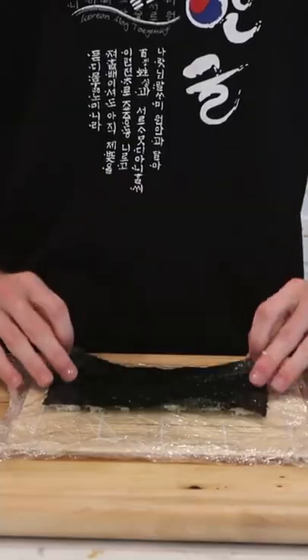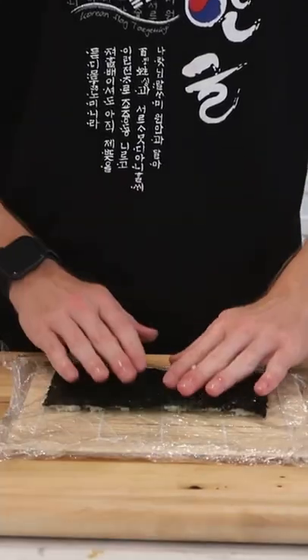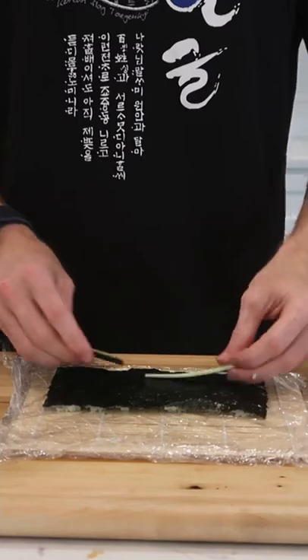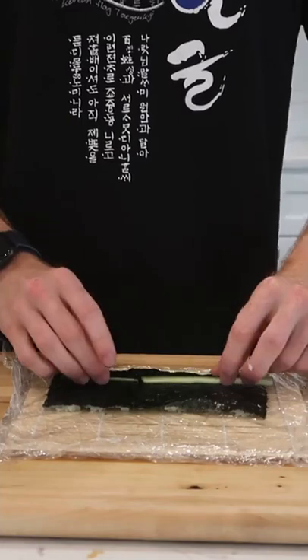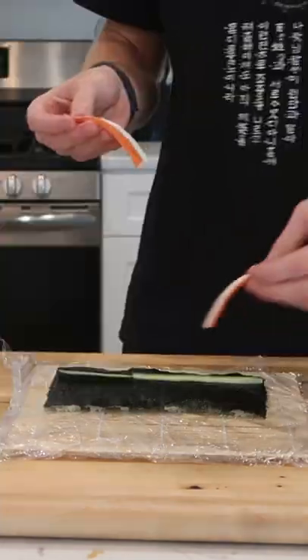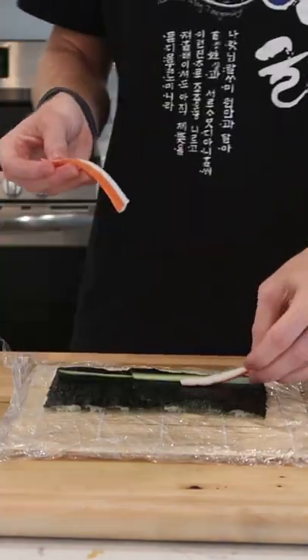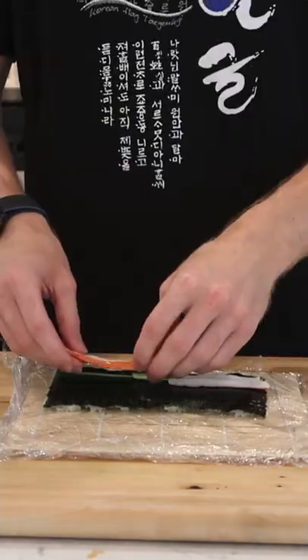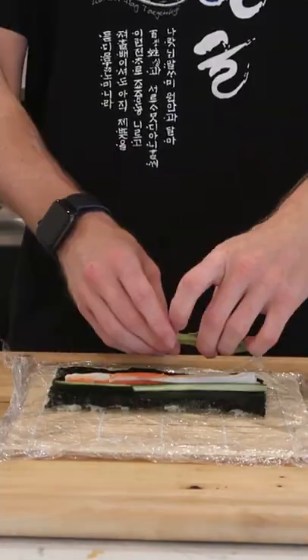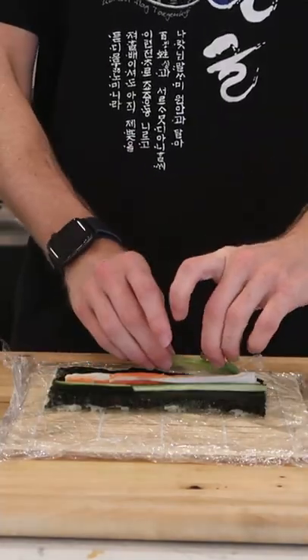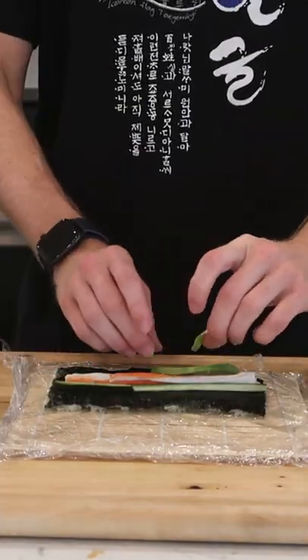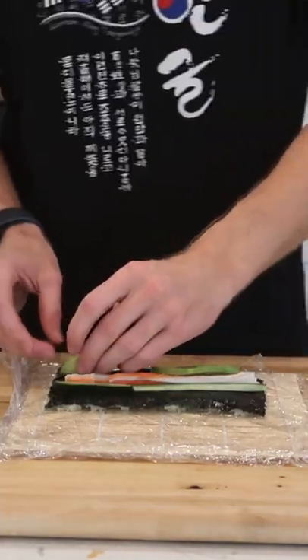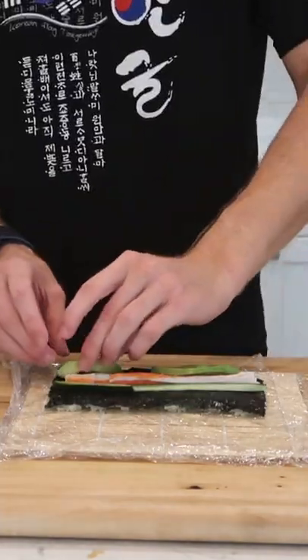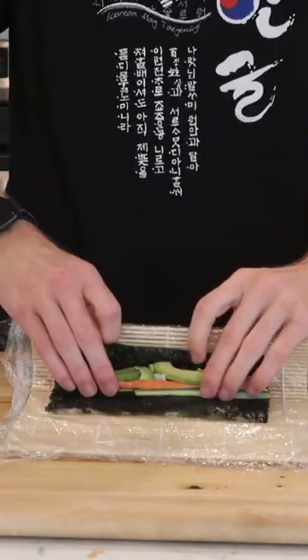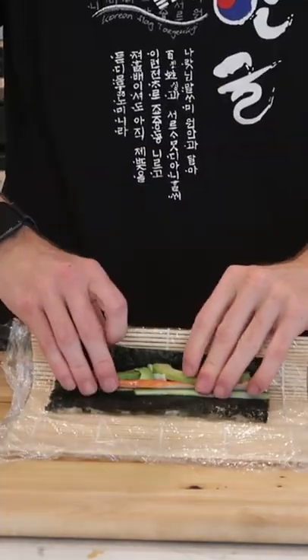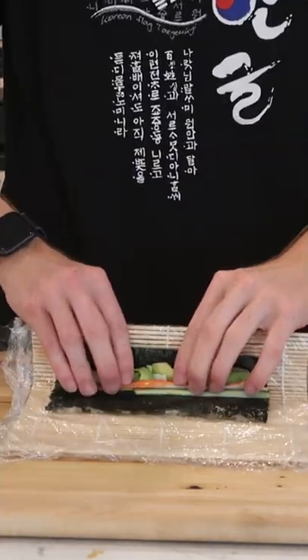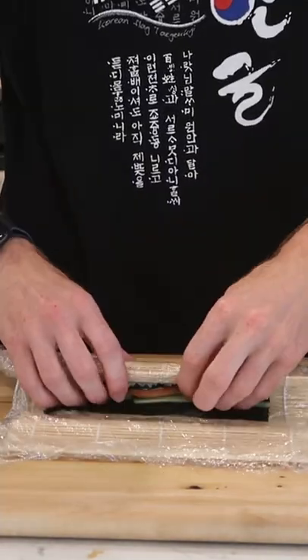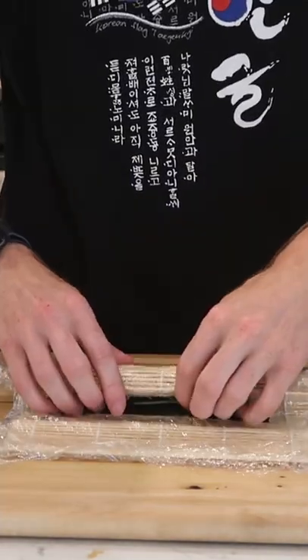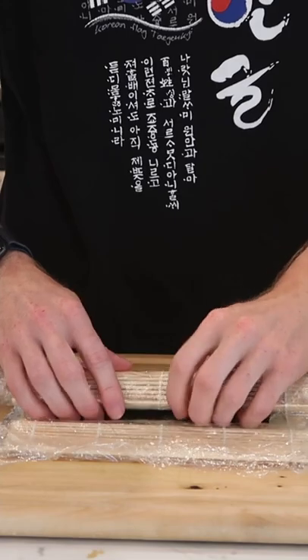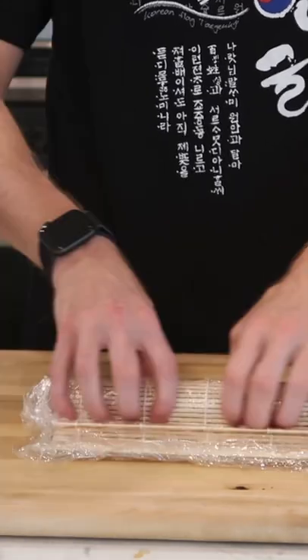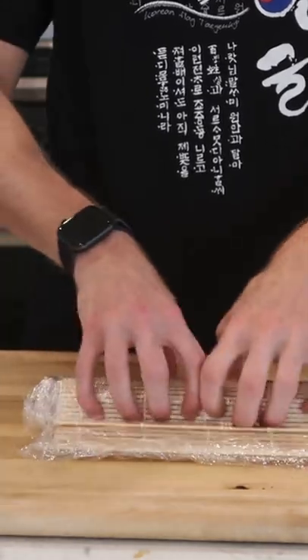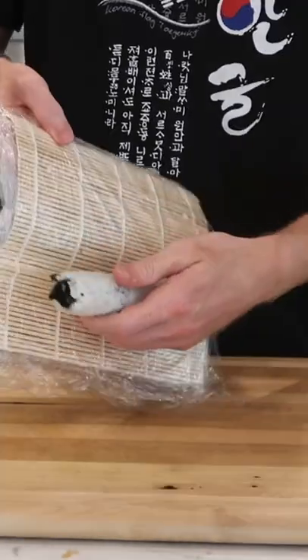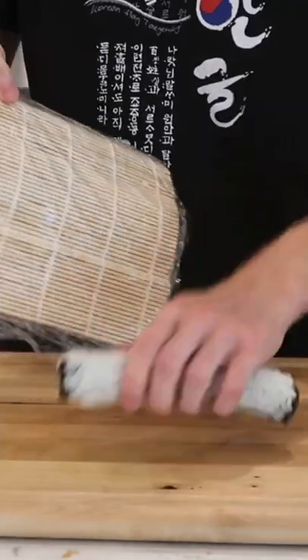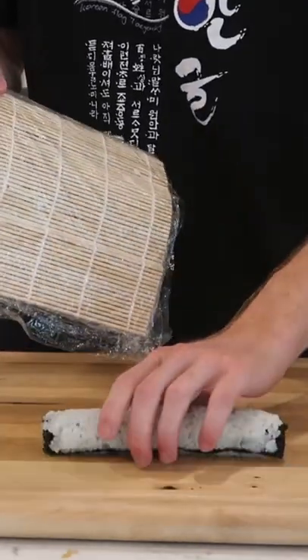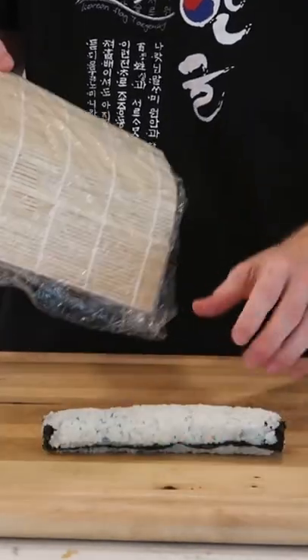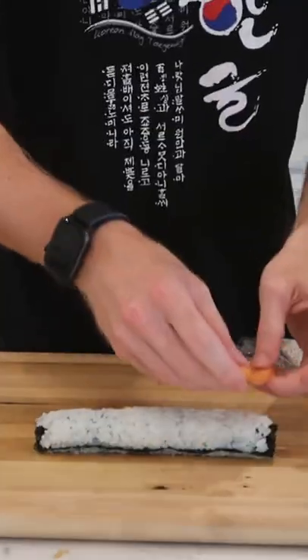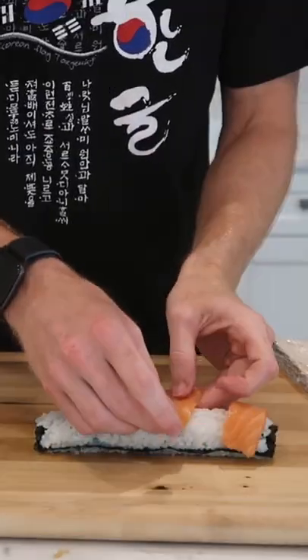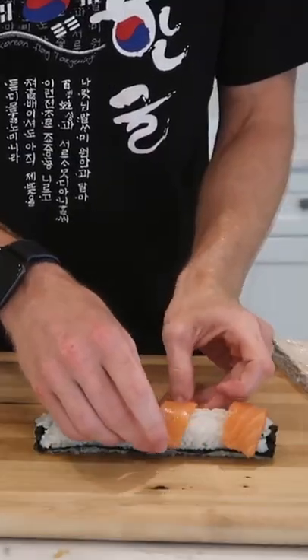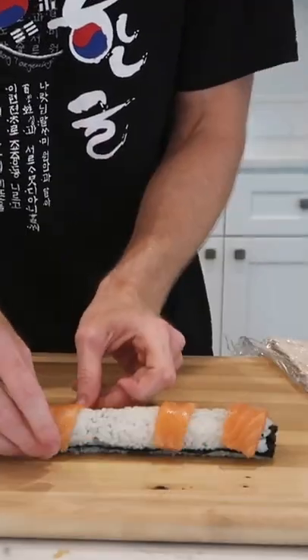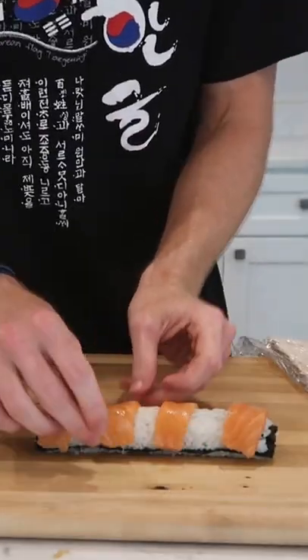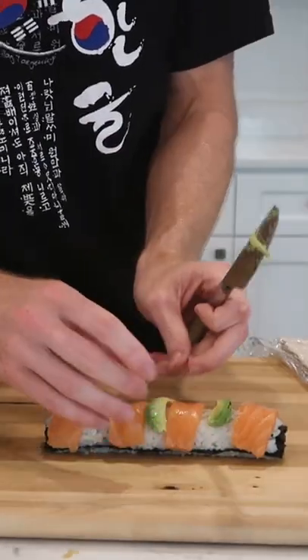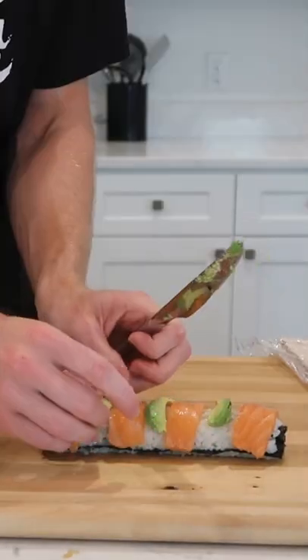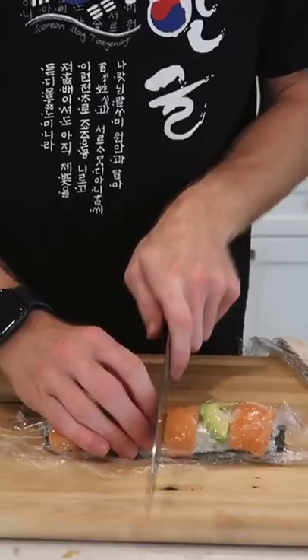For my first roll, I put some cucumber, imitation crab, and avocado inside. I tried my best to roll it up, but it was admittedly pretty hard for me, although the more I did it, the better I got at it. I topped it with some salmon and more avocado to make a rainbow roll.